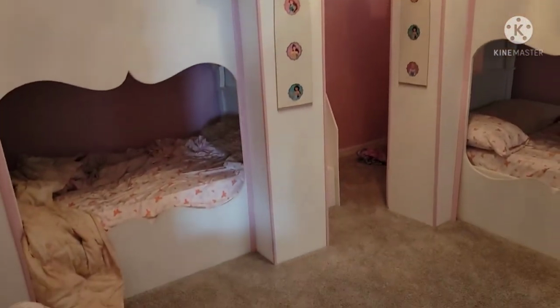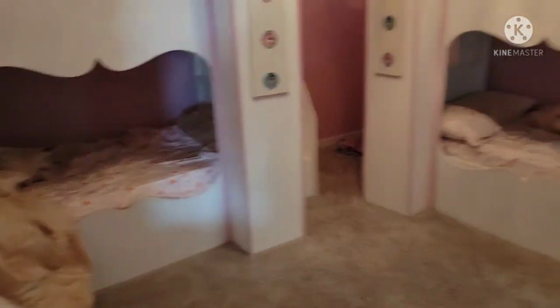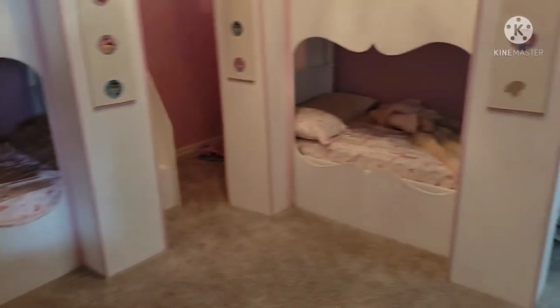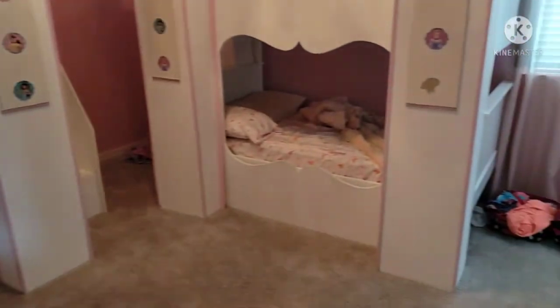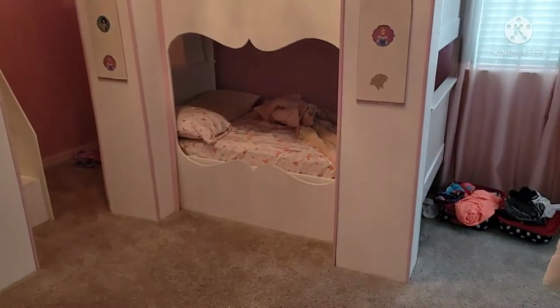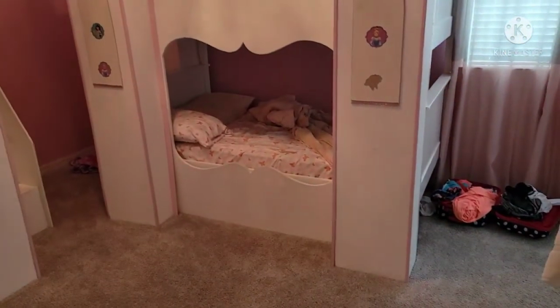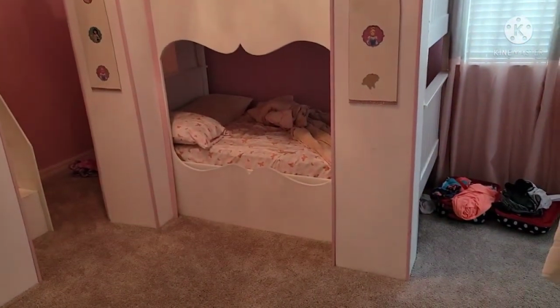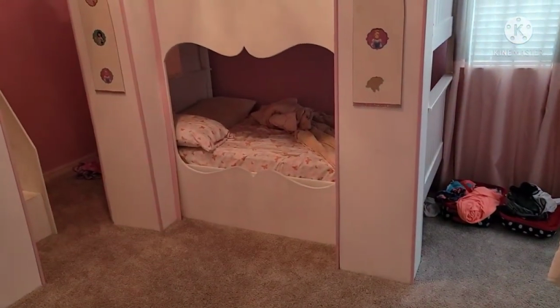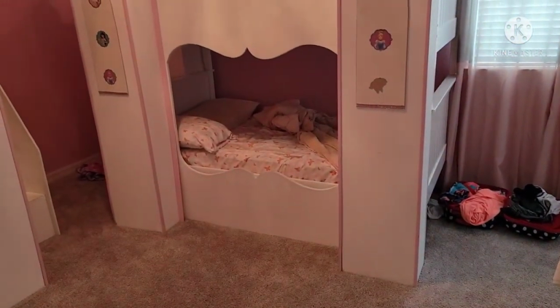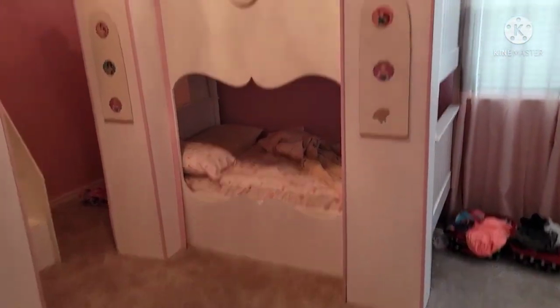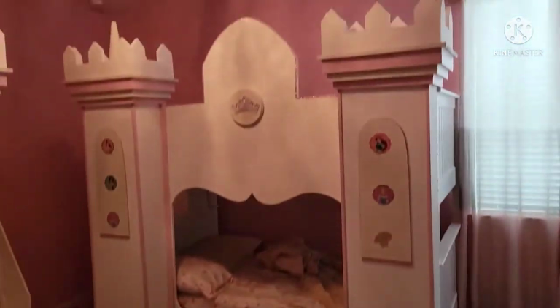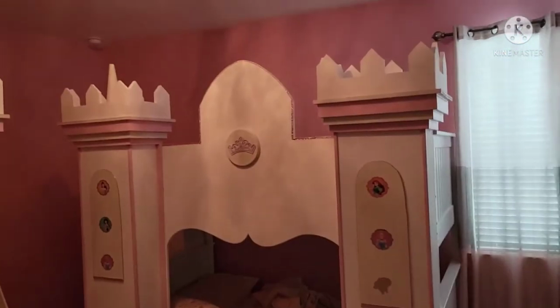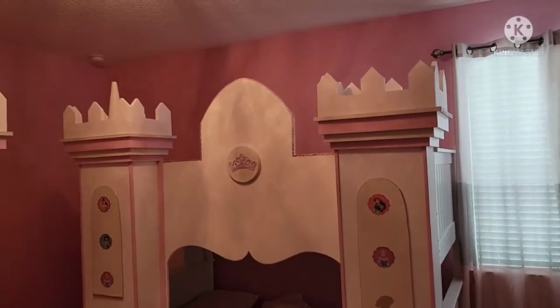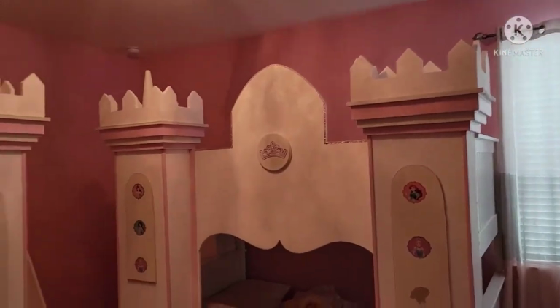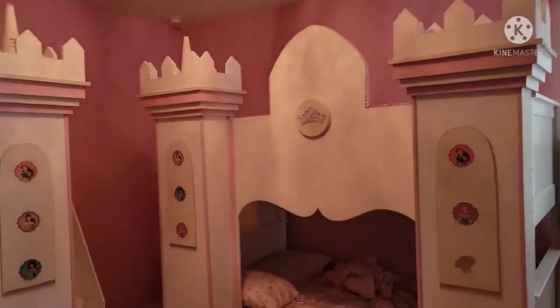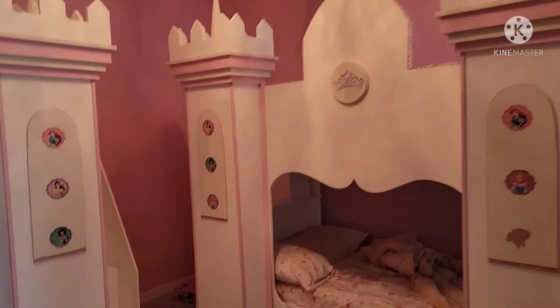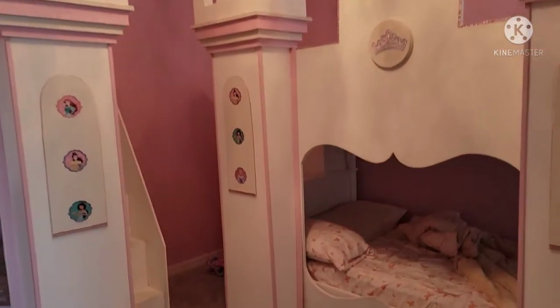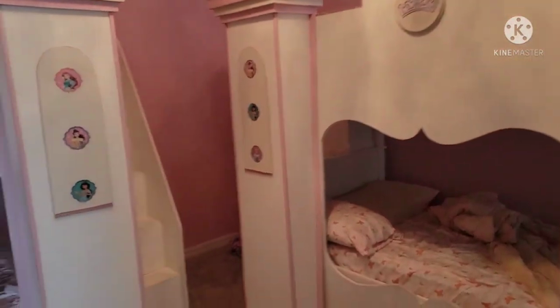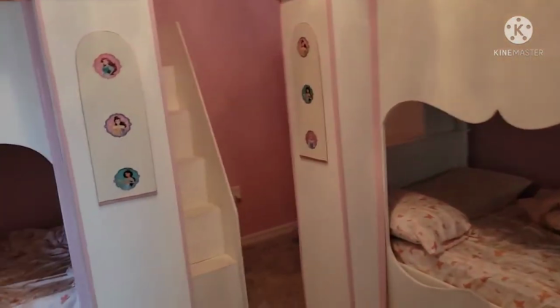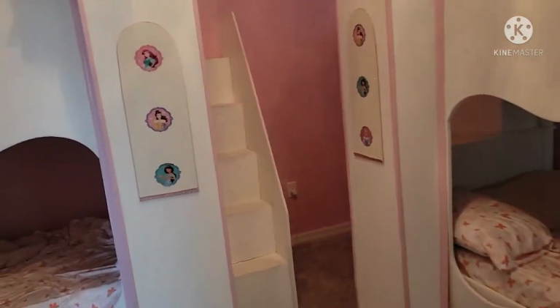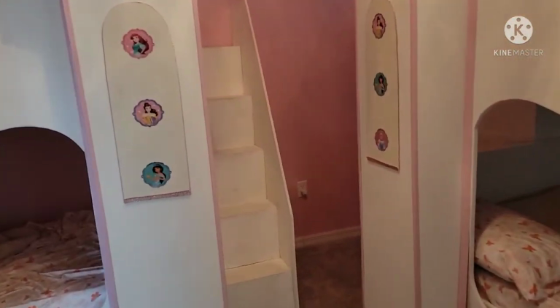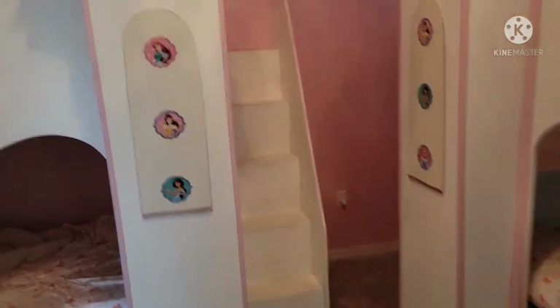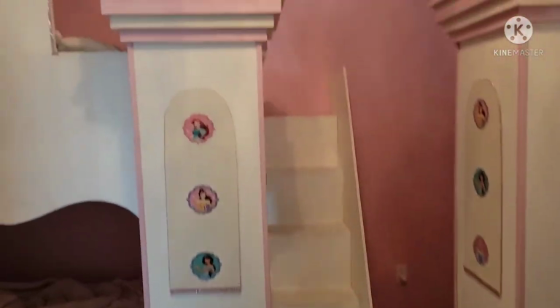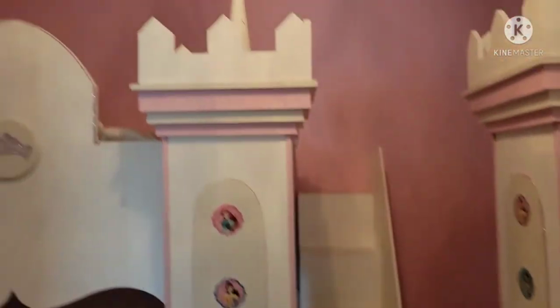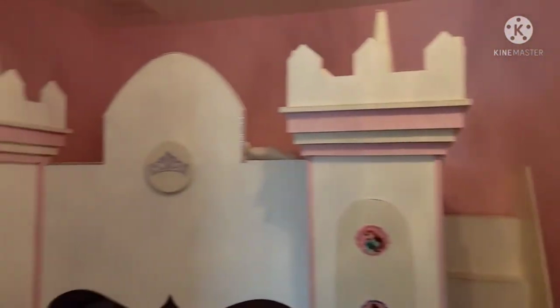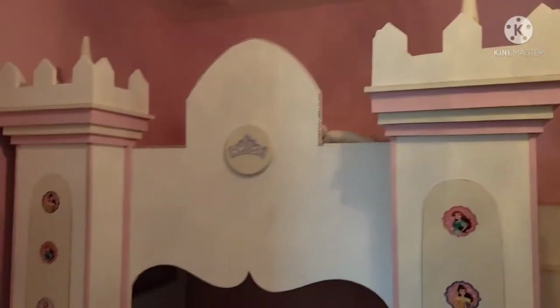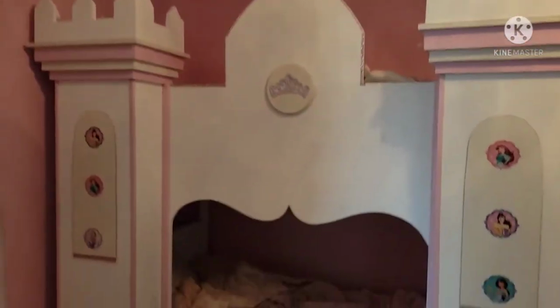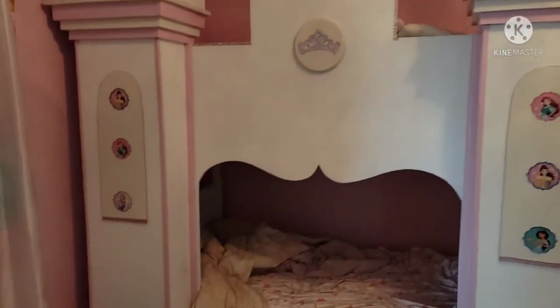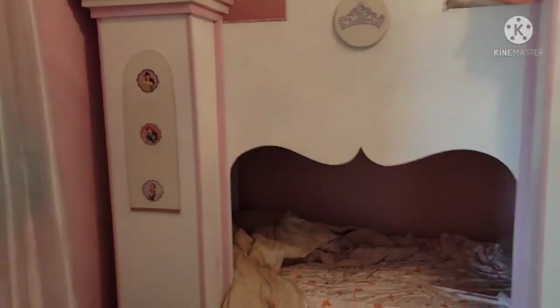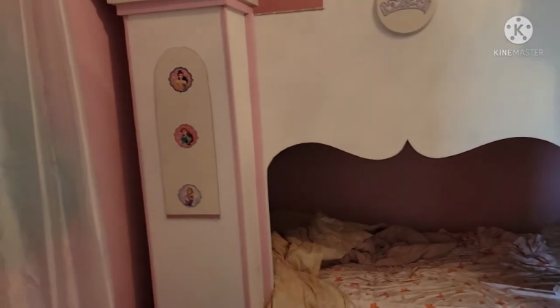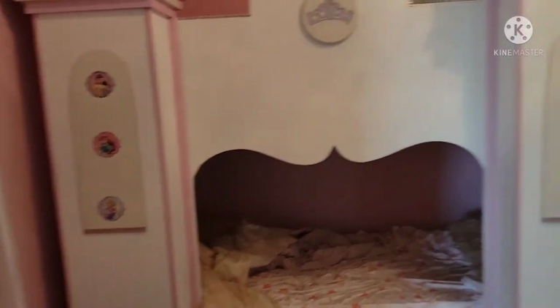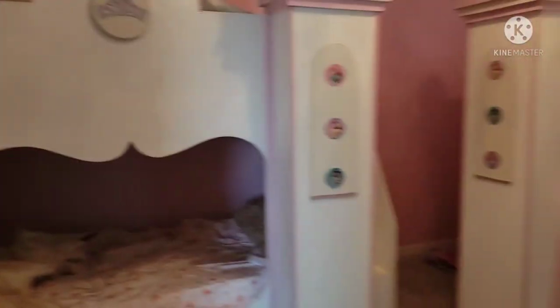This second kids' room is more geared towards a girl theme with princesses. You have four bunk beds here as well — a full-size bunk bed on the bottom and a twin-size bunk bed on the top. There are stairs to go up to the top bunk beds as well, and this room is fairly nice.